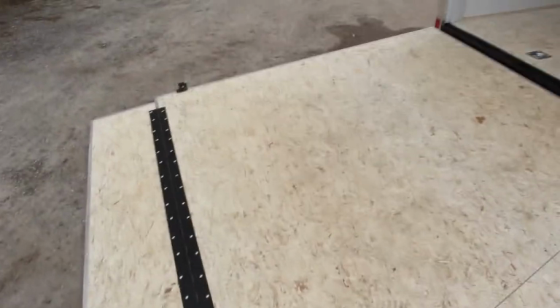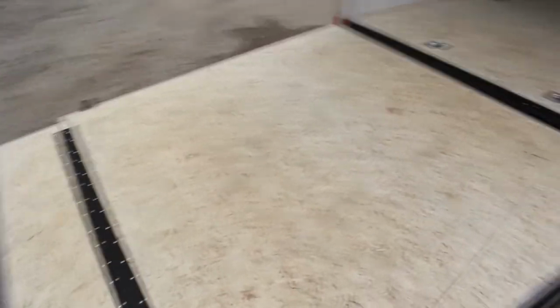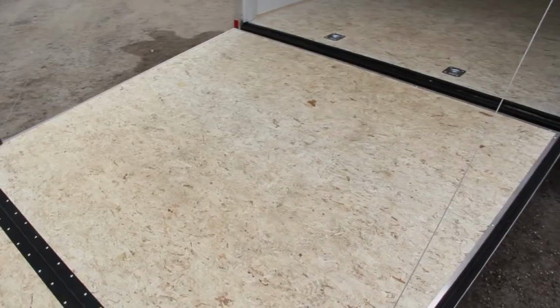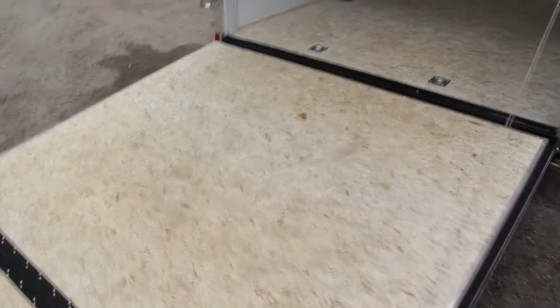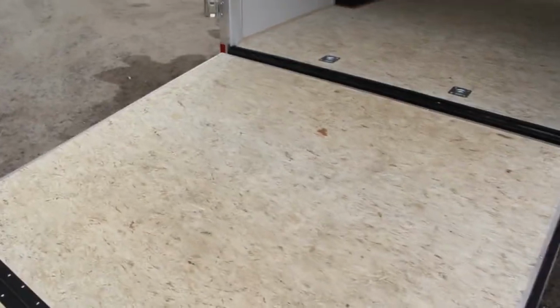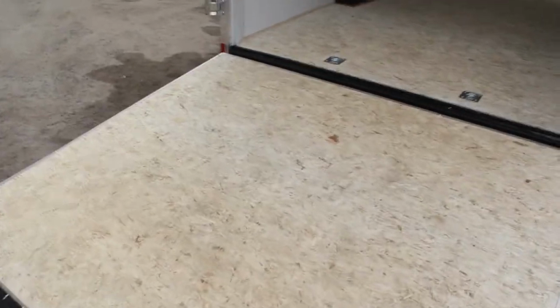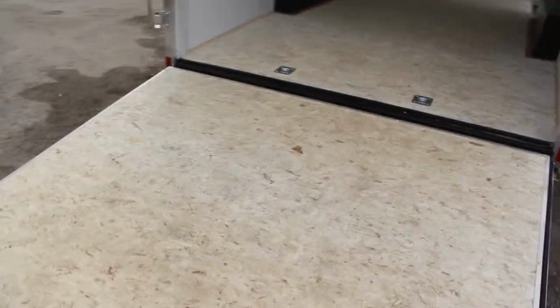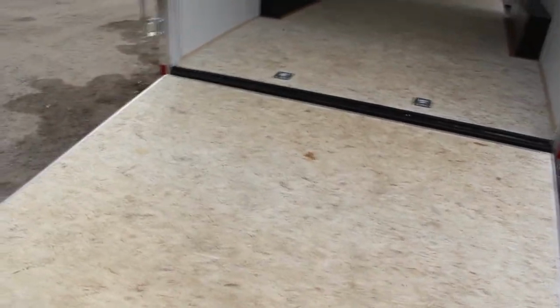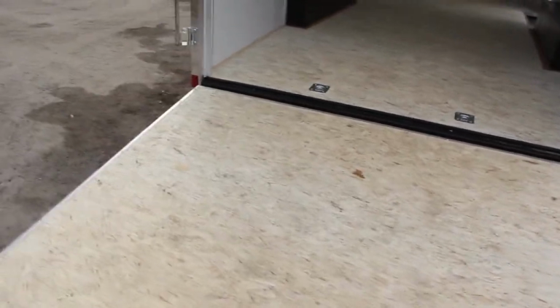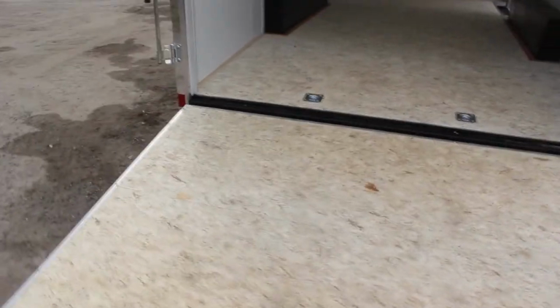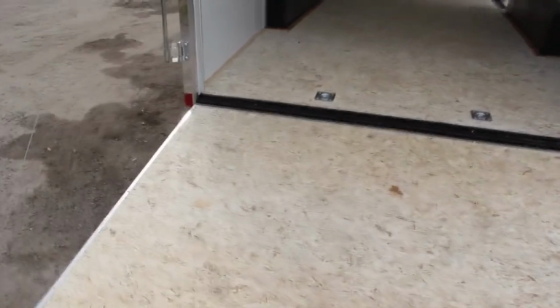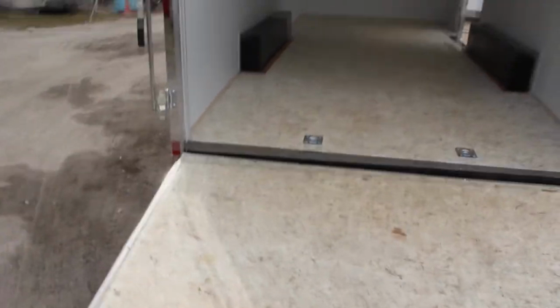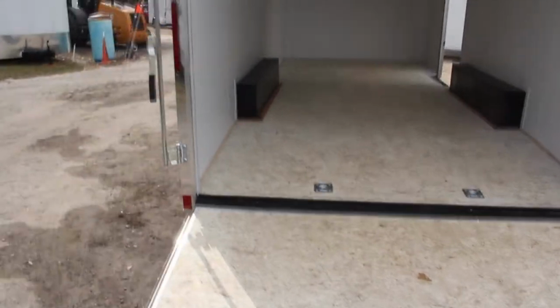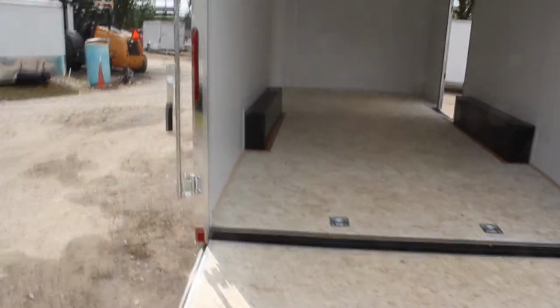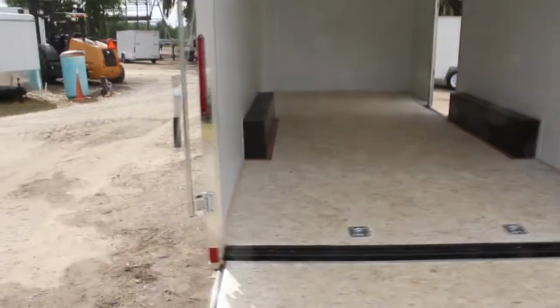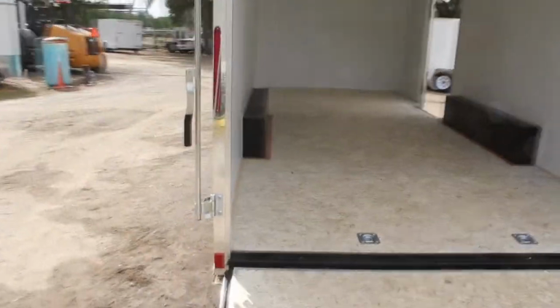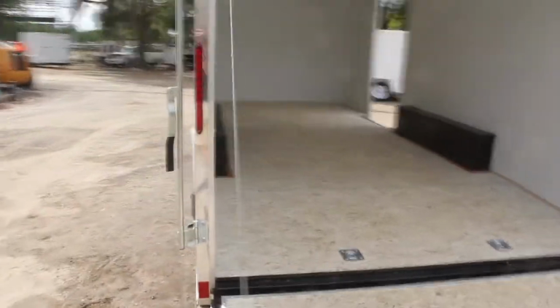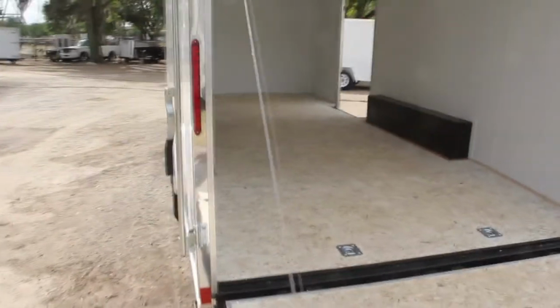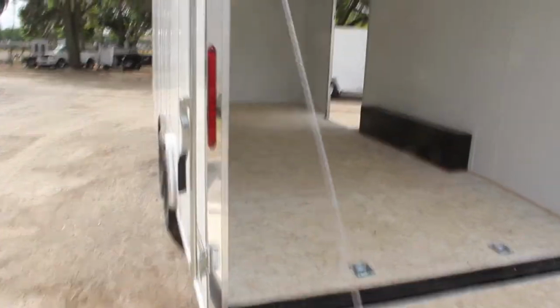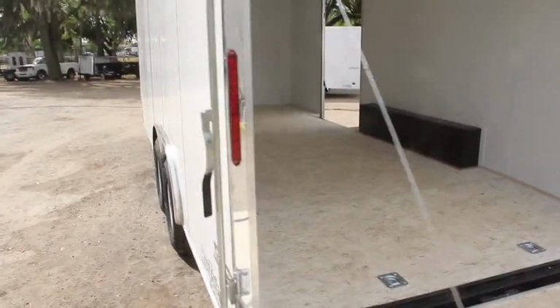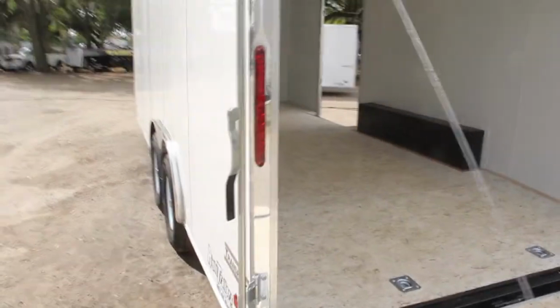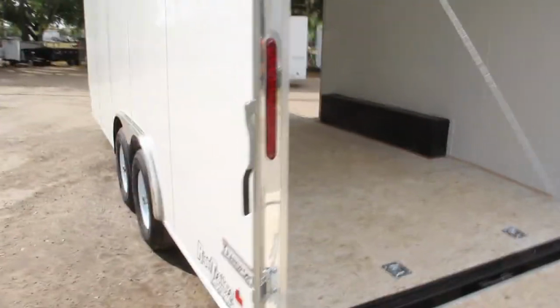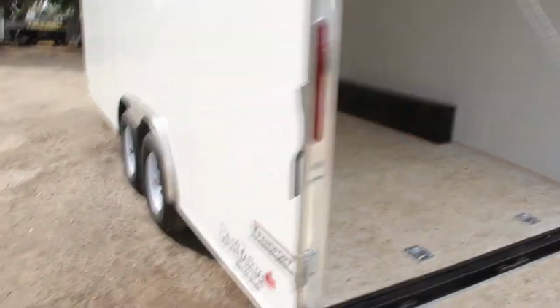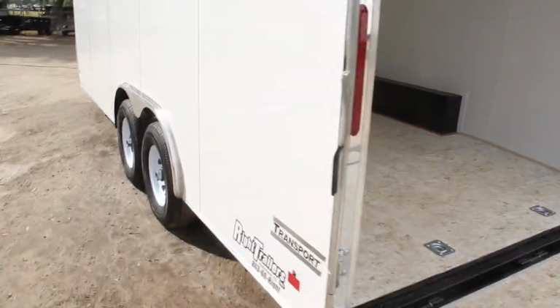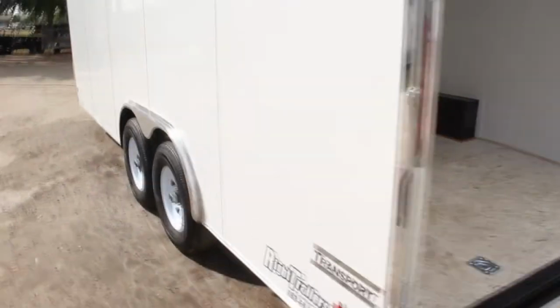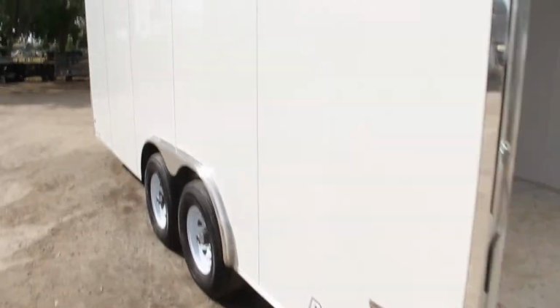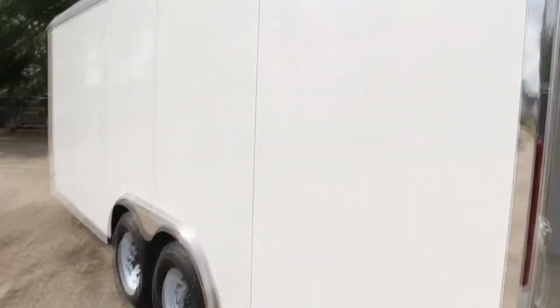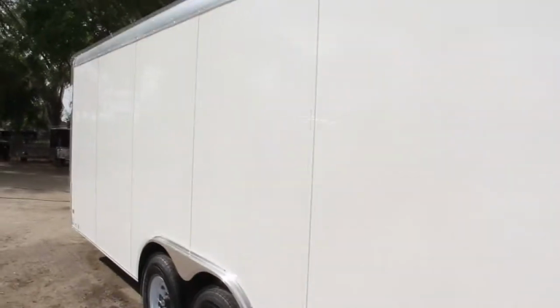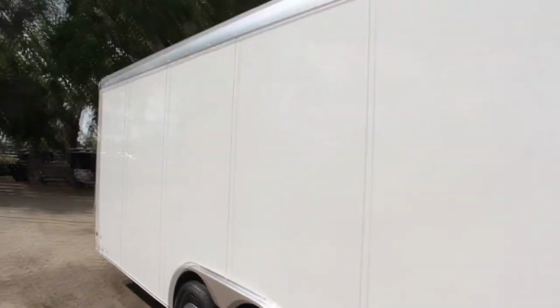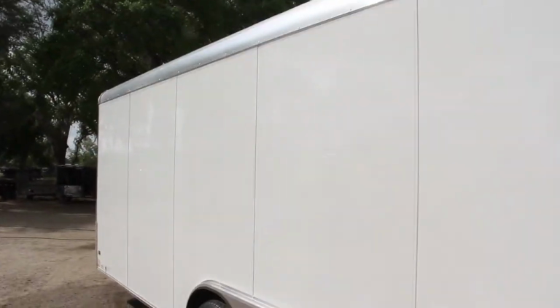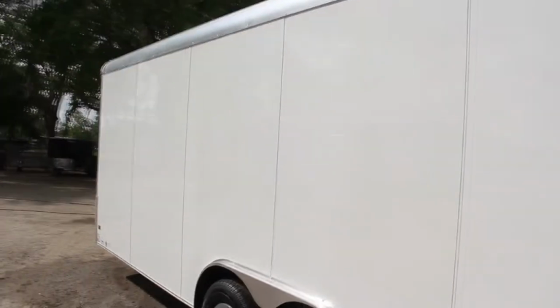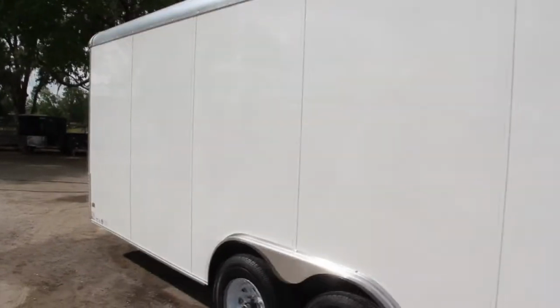The breakaway kit and all DOT approved LED lighting. Give us a call for more information at 863-66-RITE, or visit us anytime at writetrailers.com.